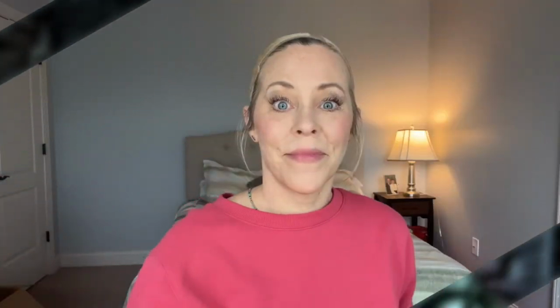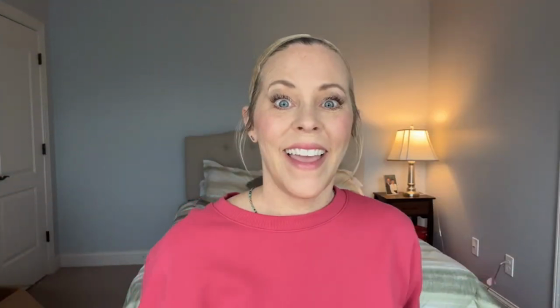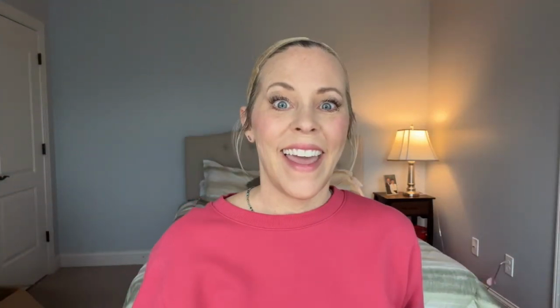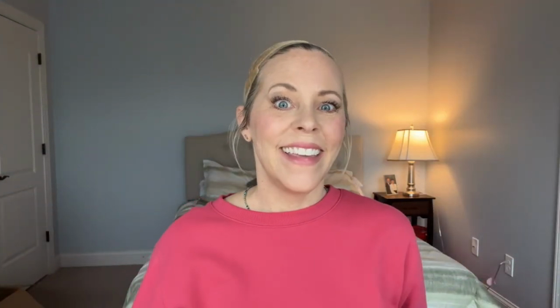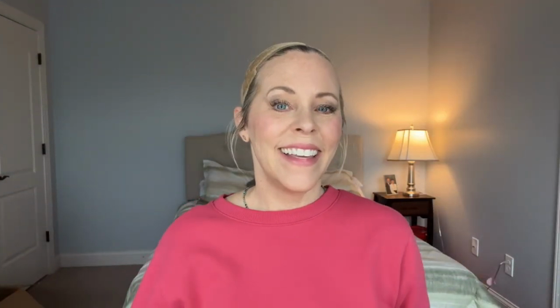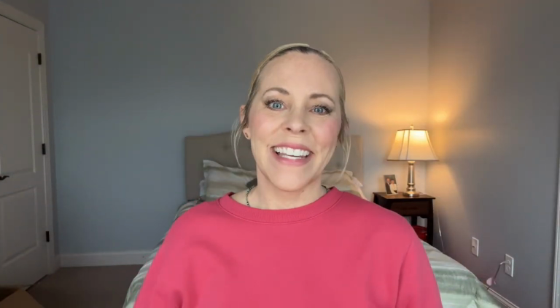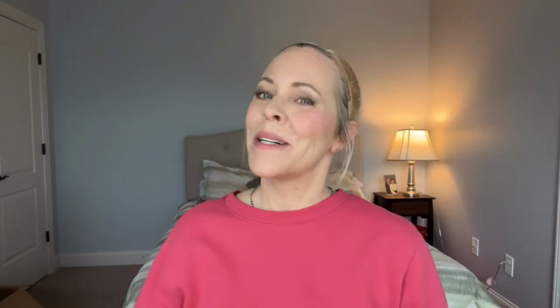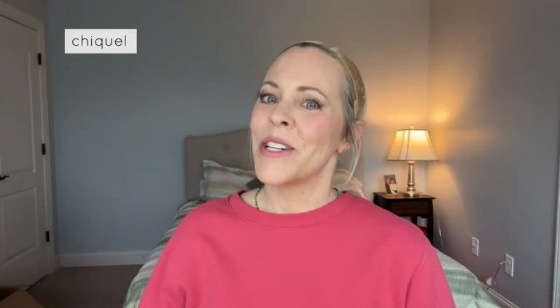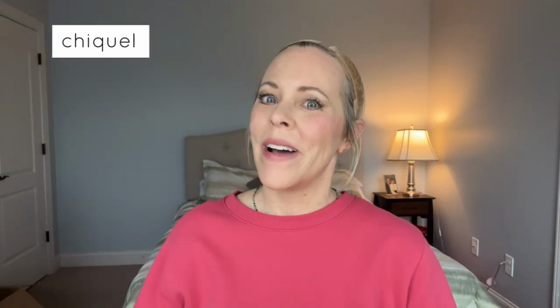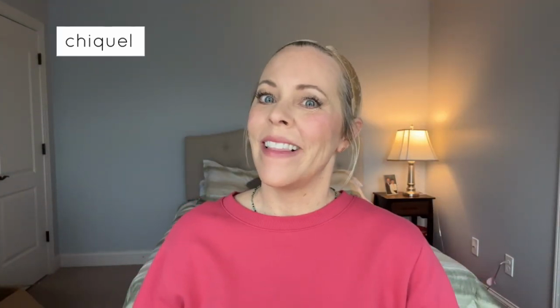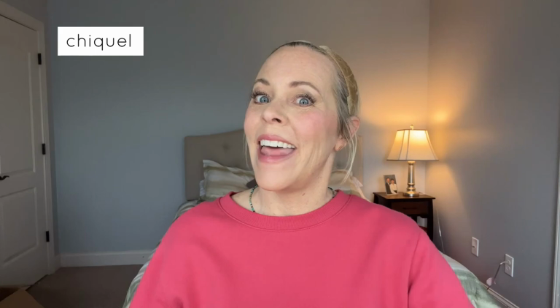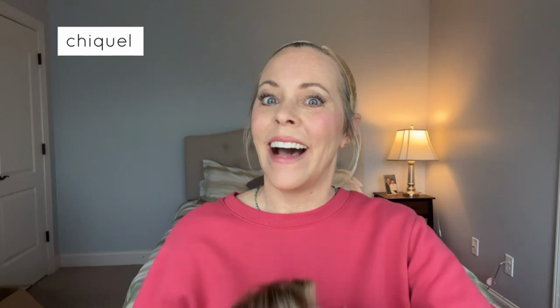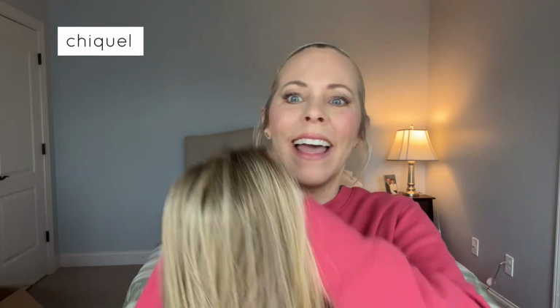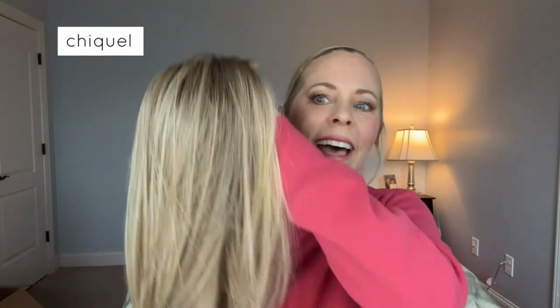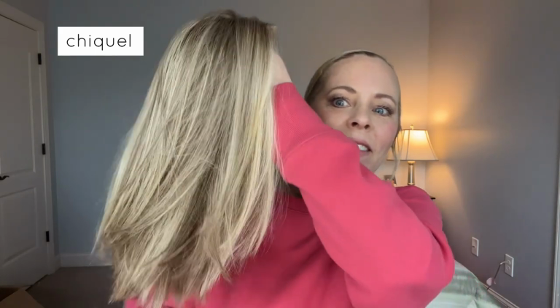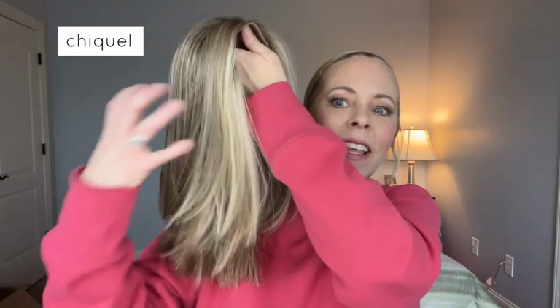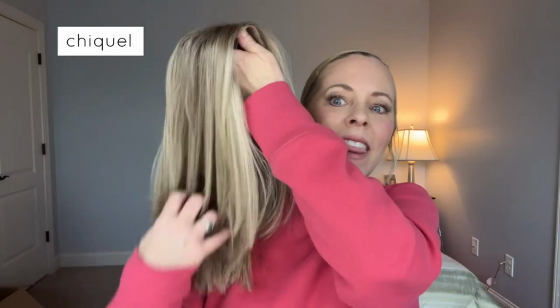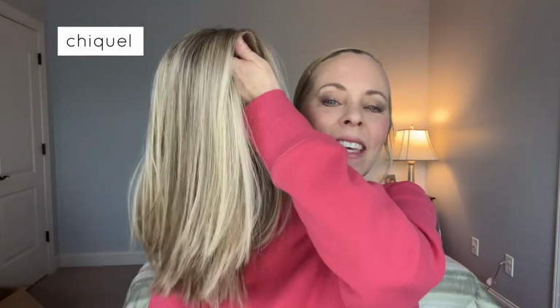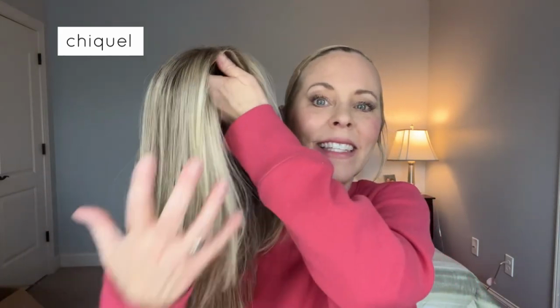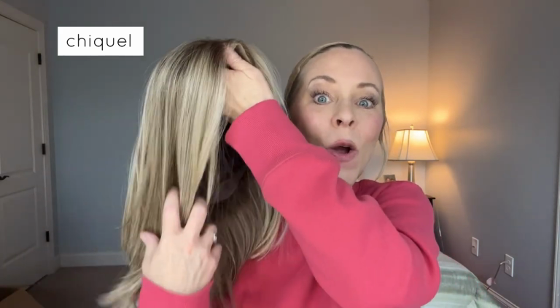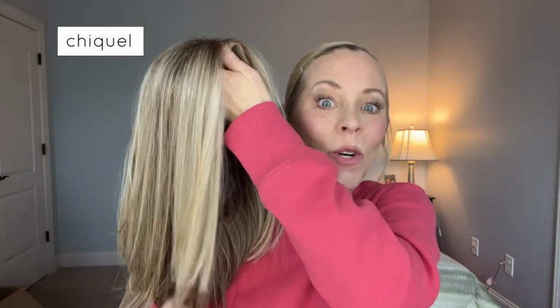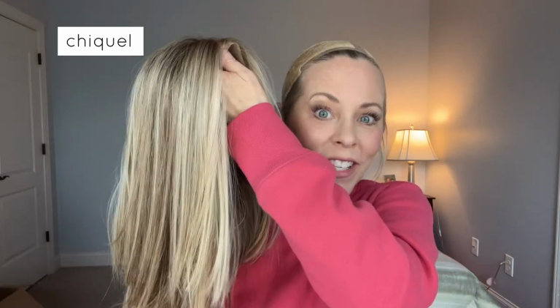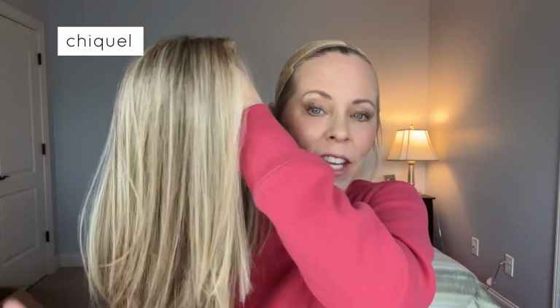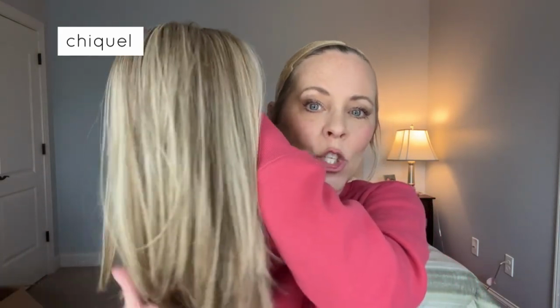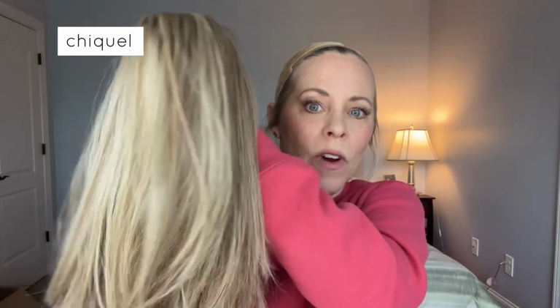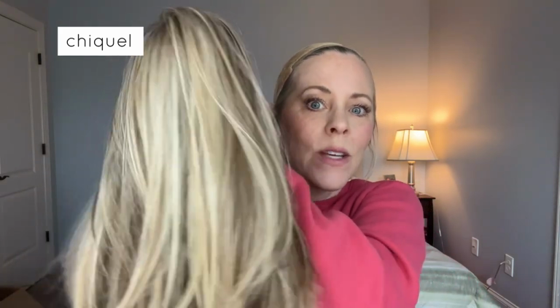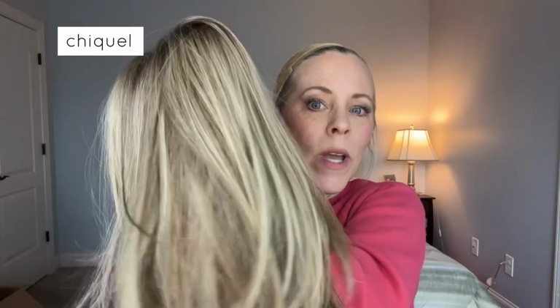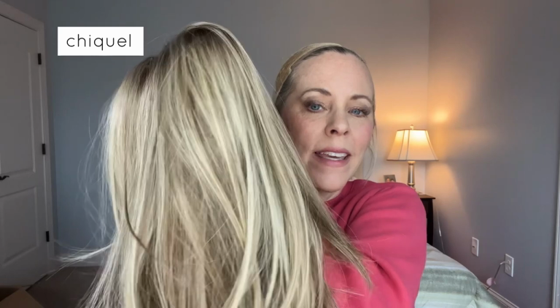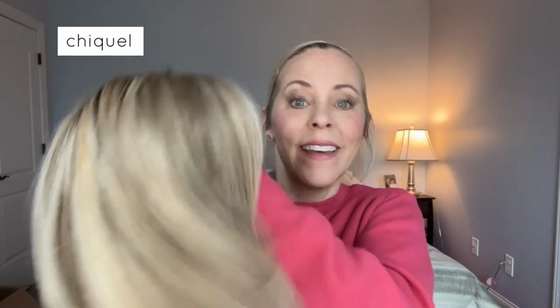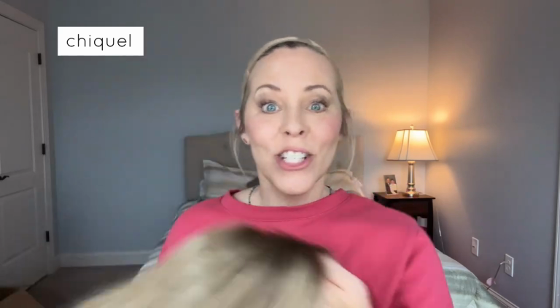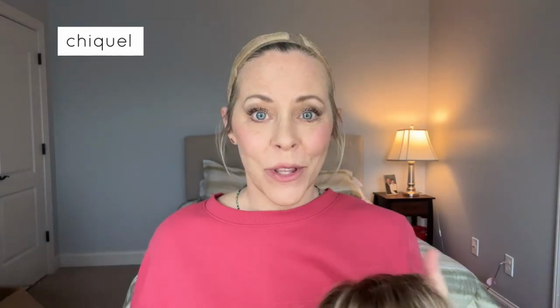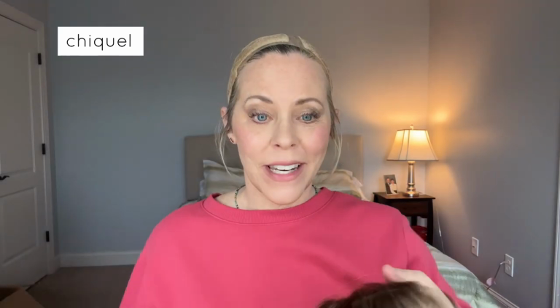Hey, it's Erica with Shaquell, and I have this gorgeous, gorgeous straight wig to share with you today.